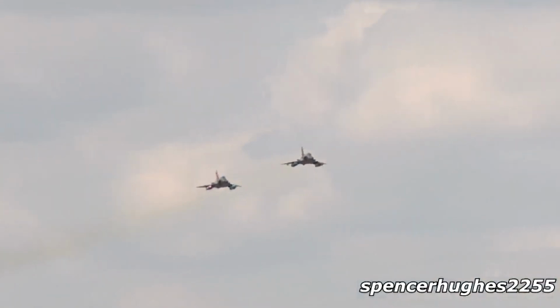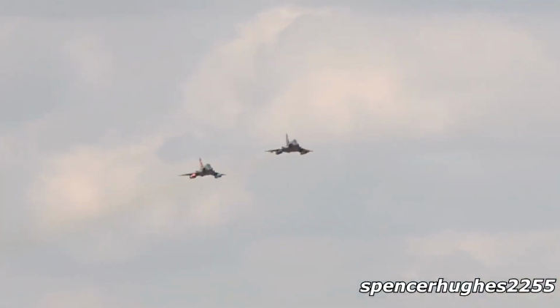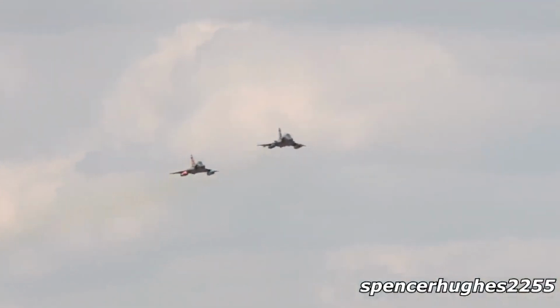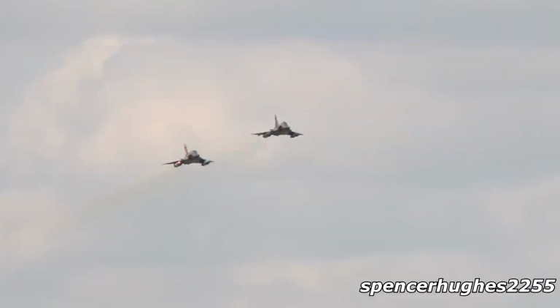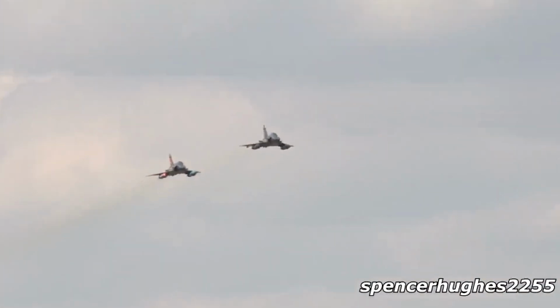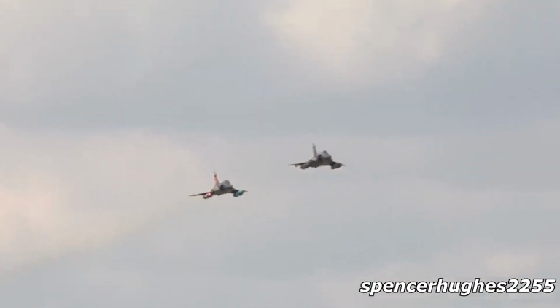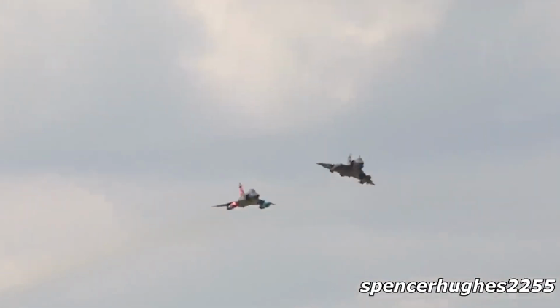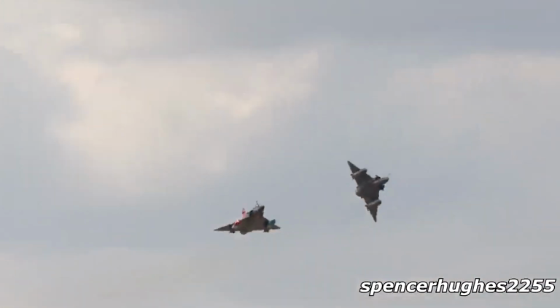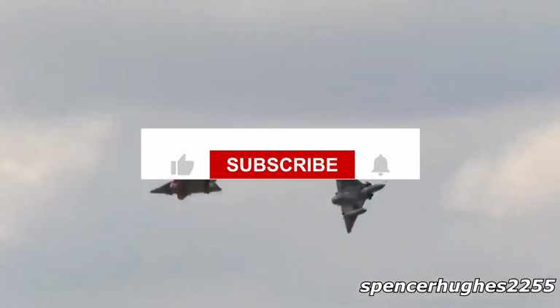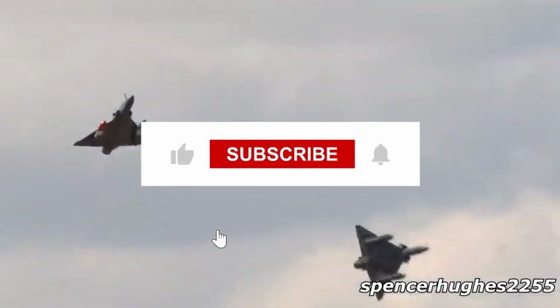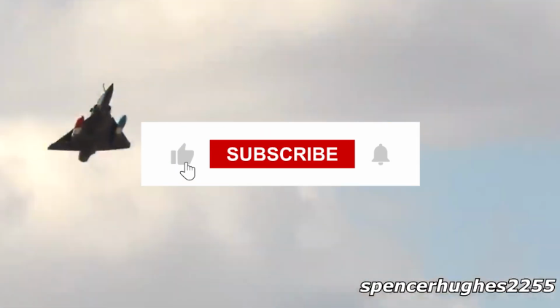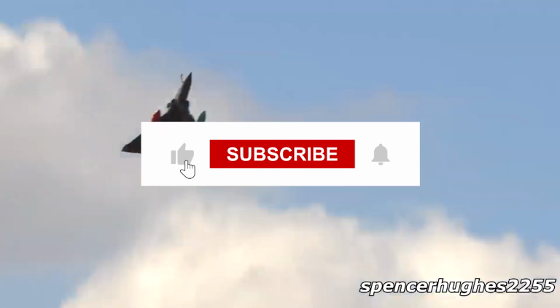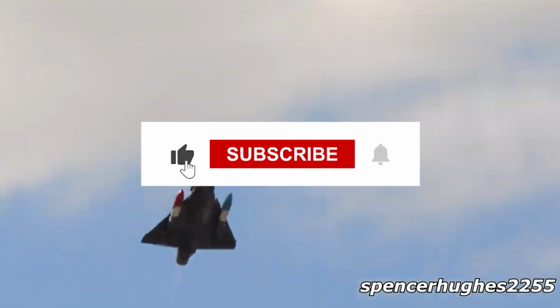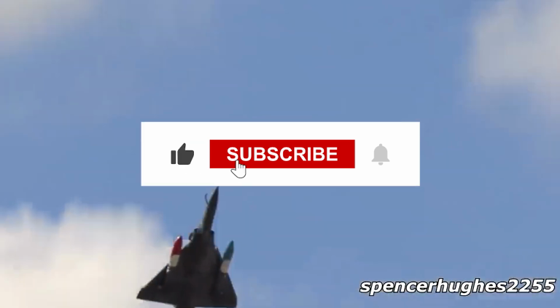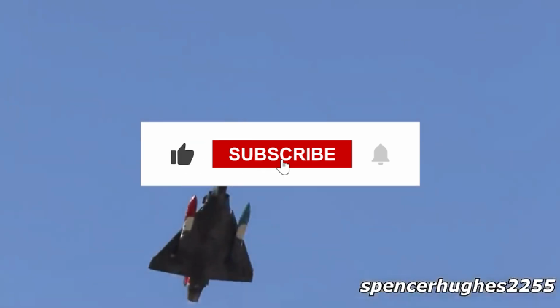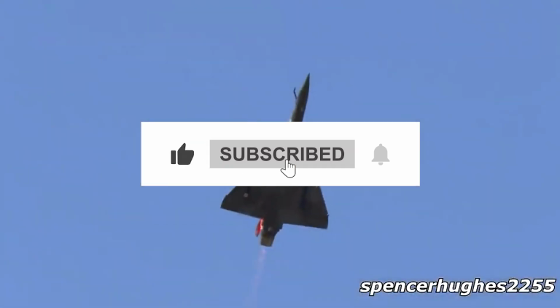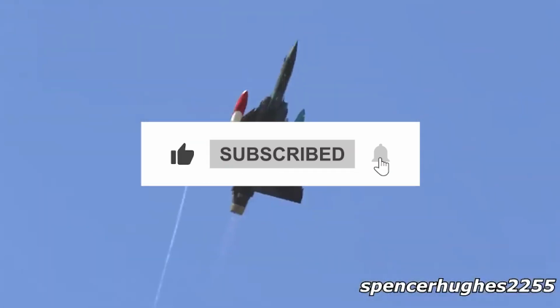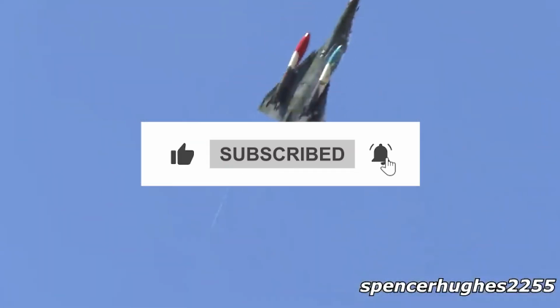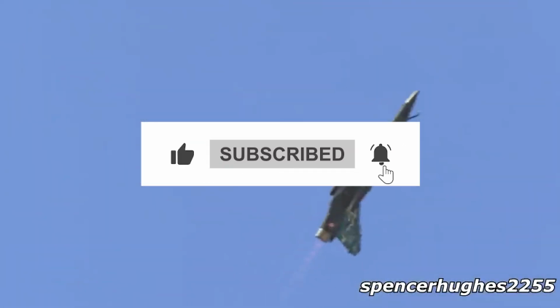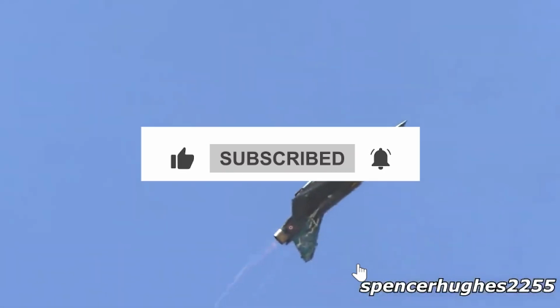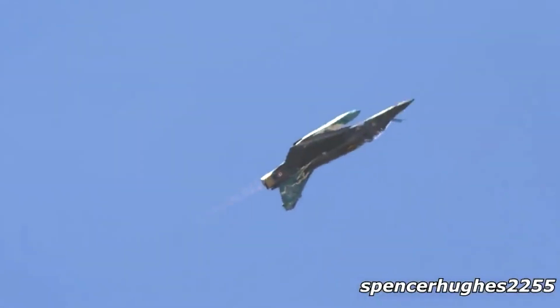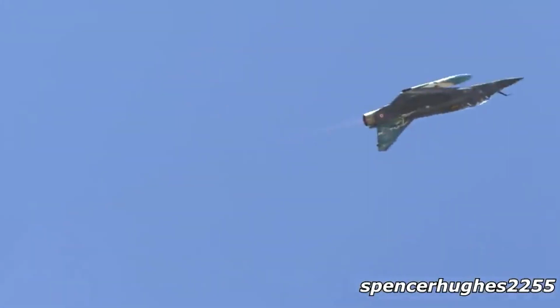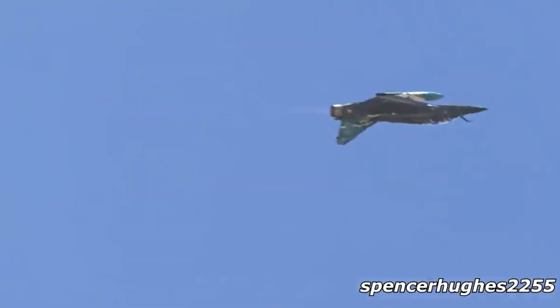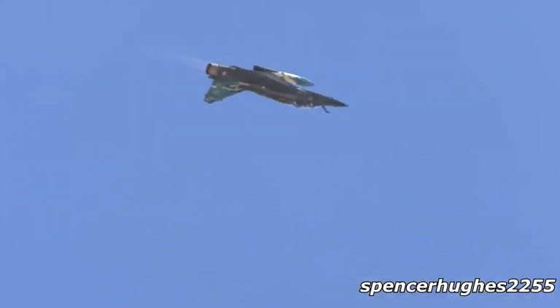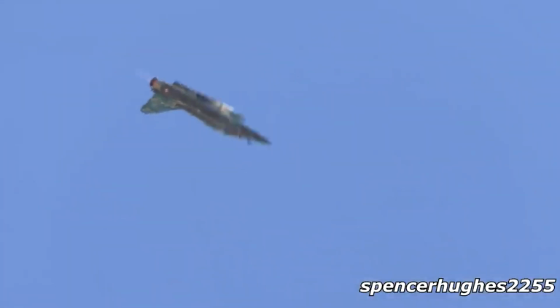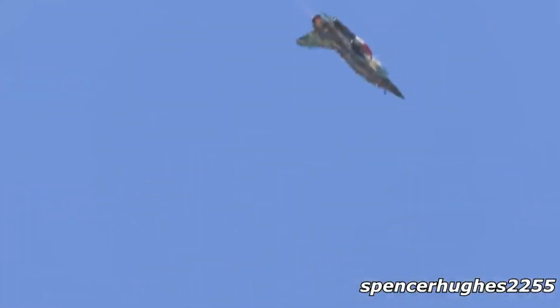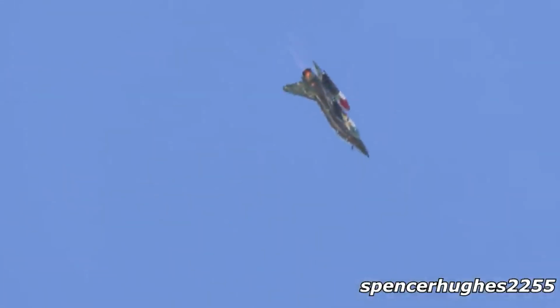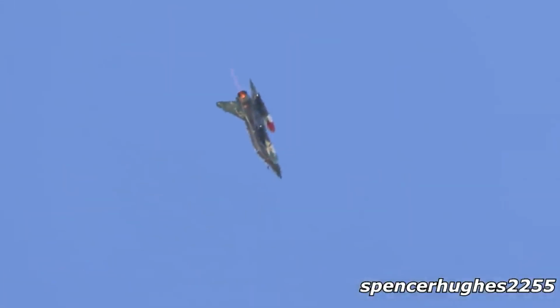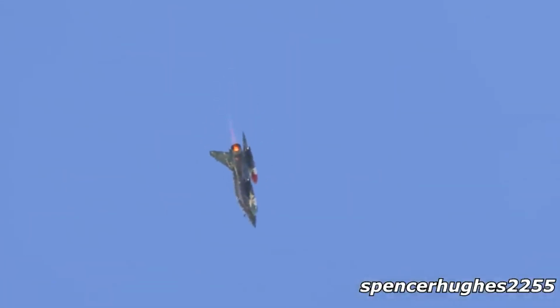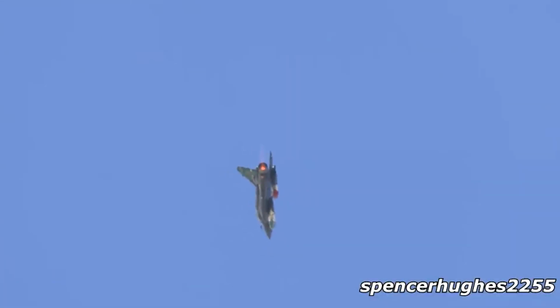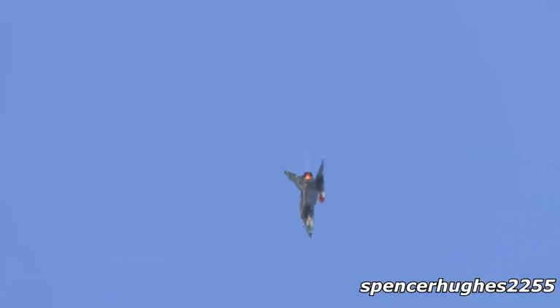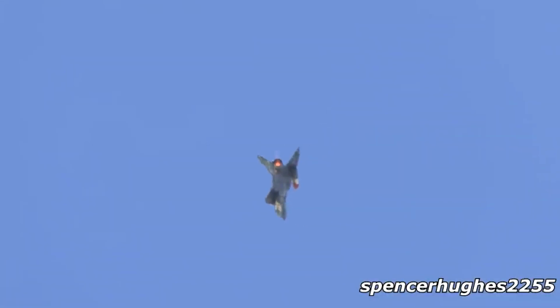That's it for today, folks. If you enjoyed this video, hit that like button, smash subscribe, and let me know in the comments what you think about these upgrades. Until next time, fly high and stay curious.